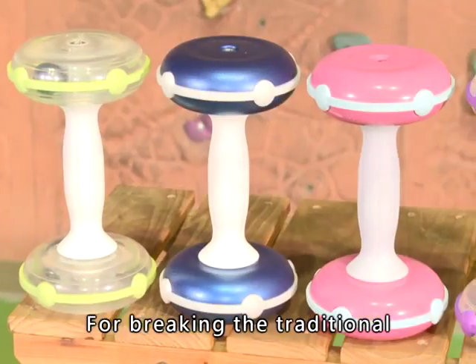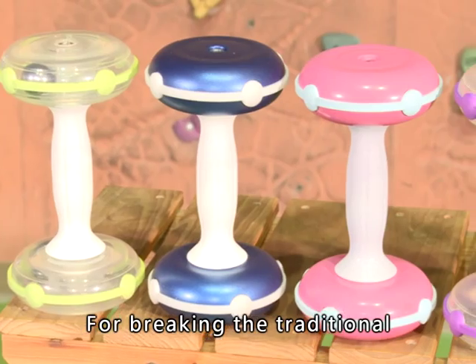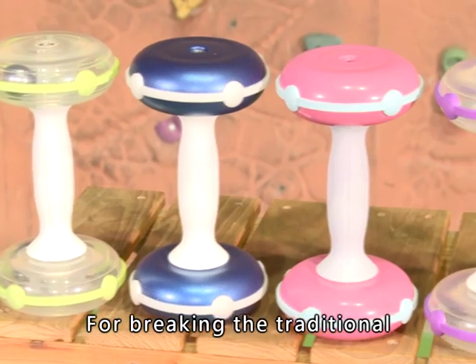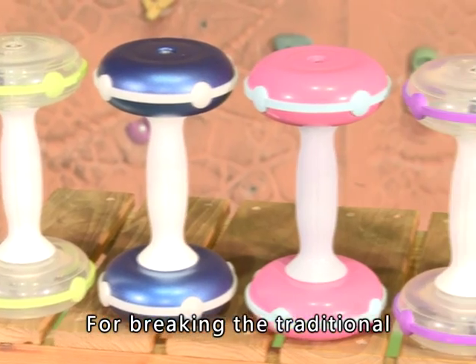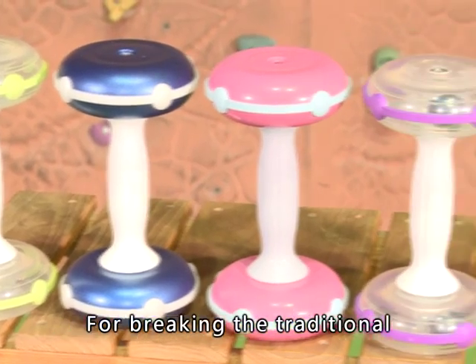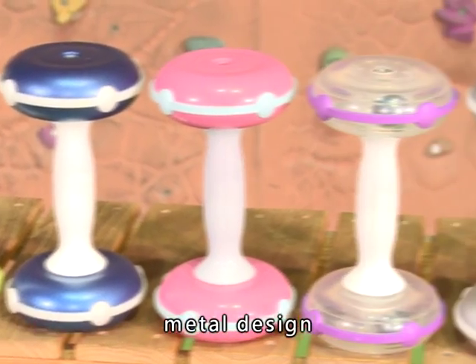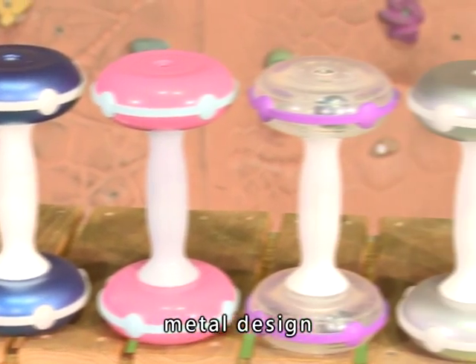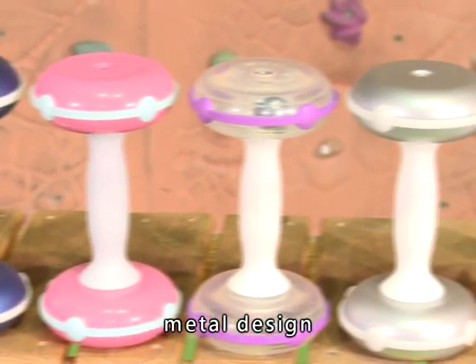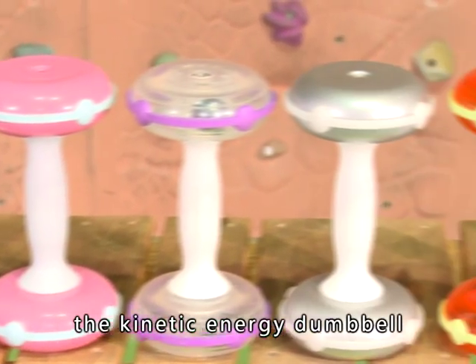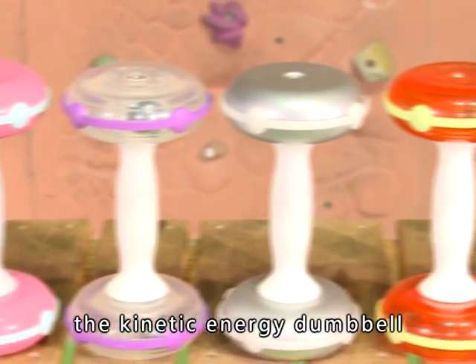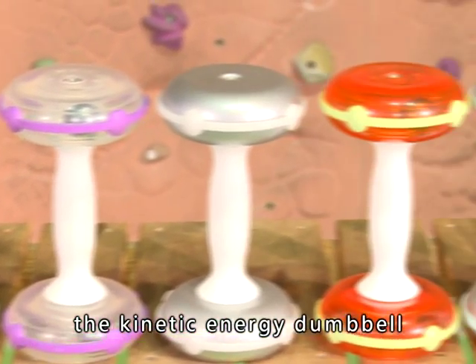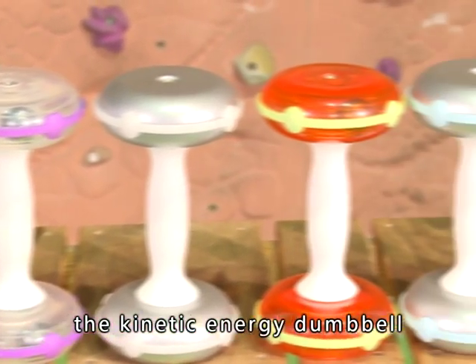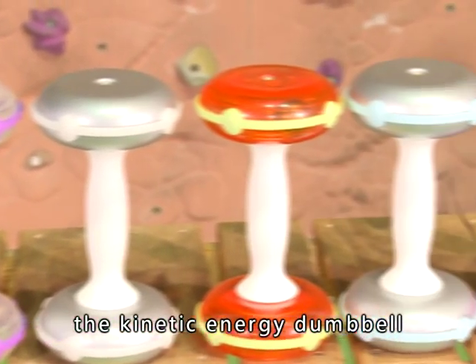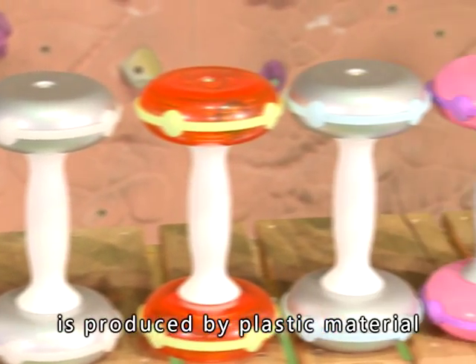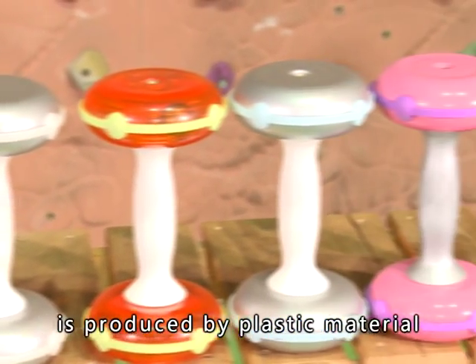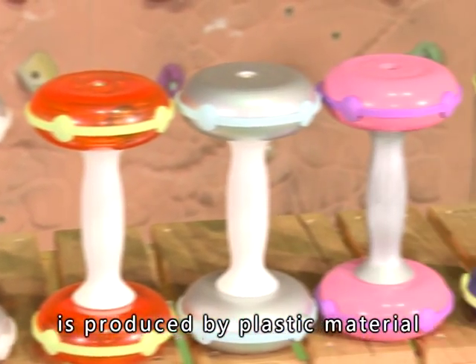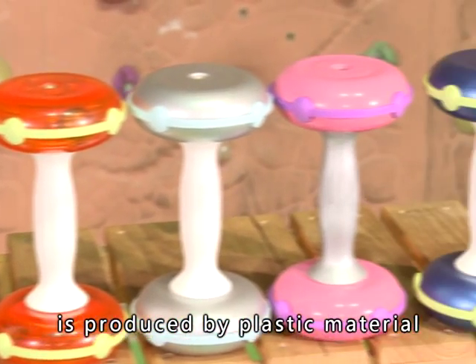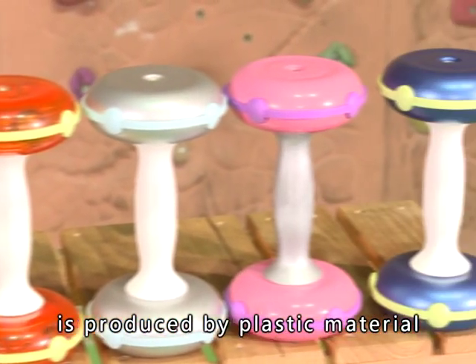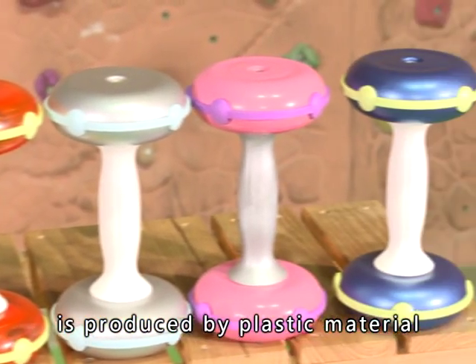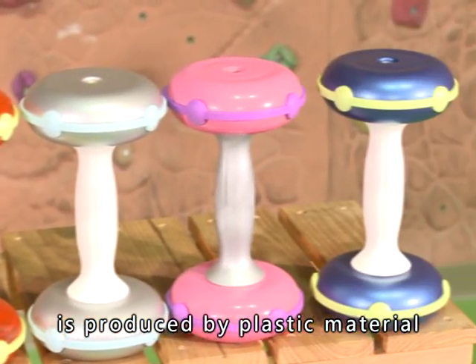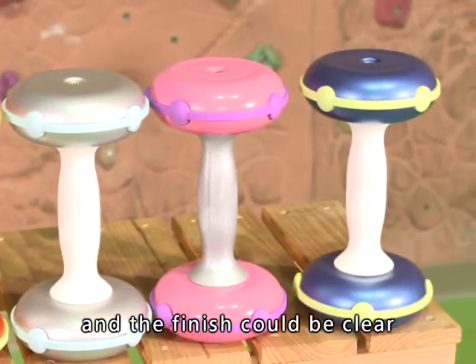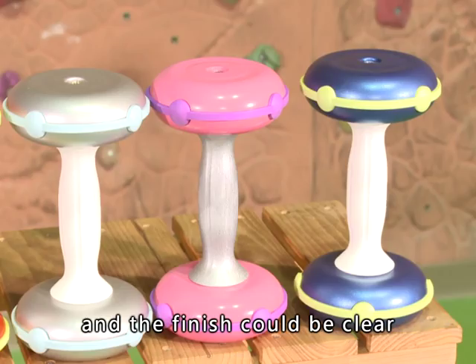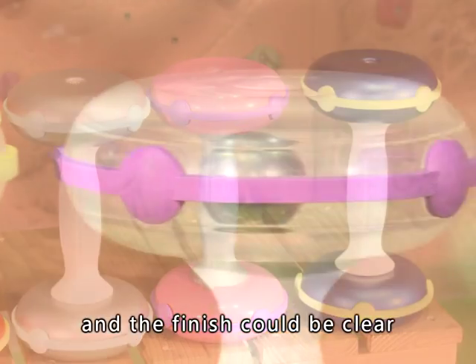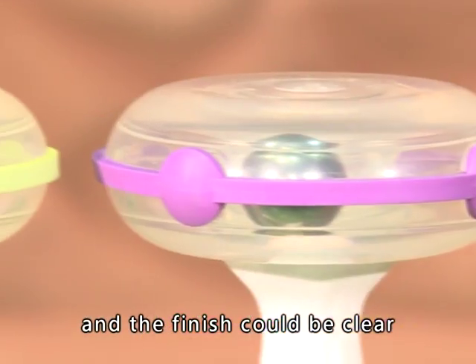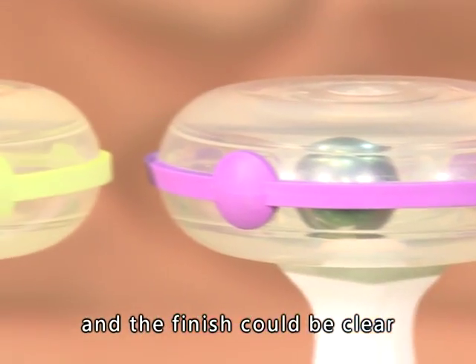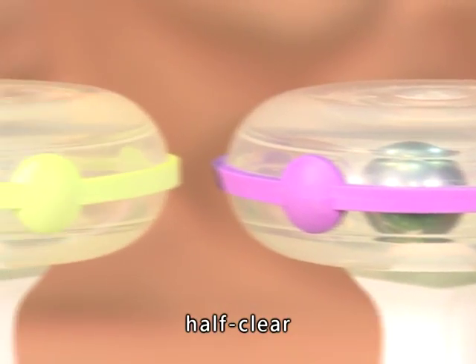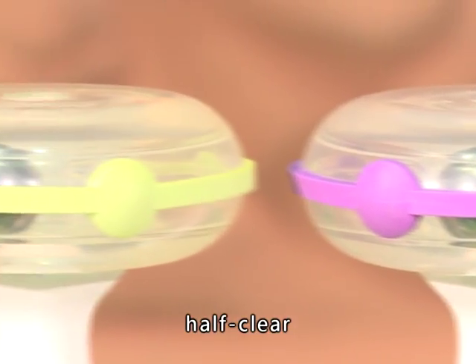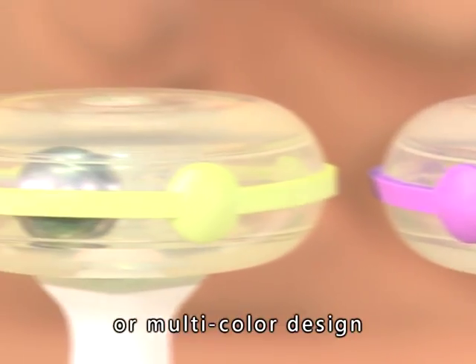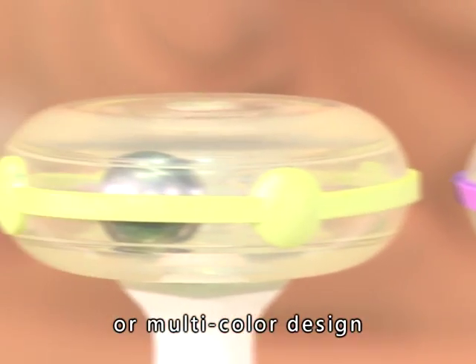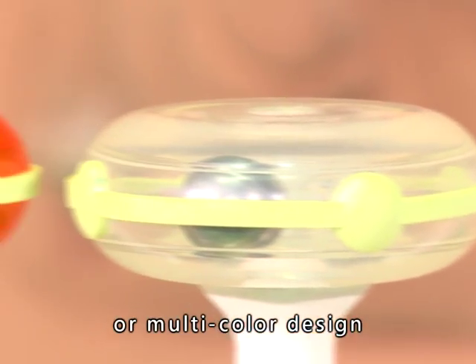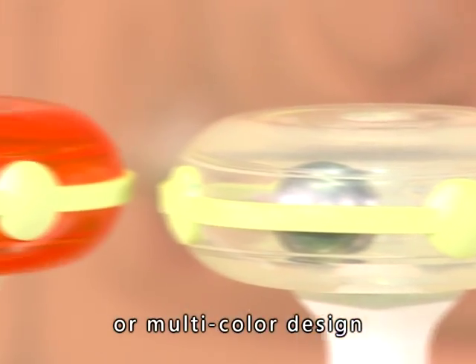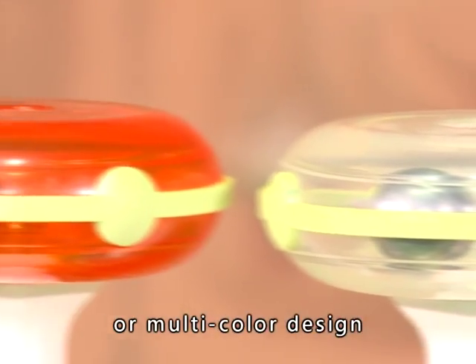Breaking from the traditional metal design, the Kinetic Energy Dumbbell is produced from plastic material, and the finish can be clear, half-clear, or multi-color design.